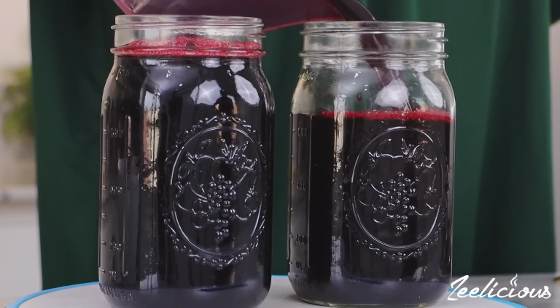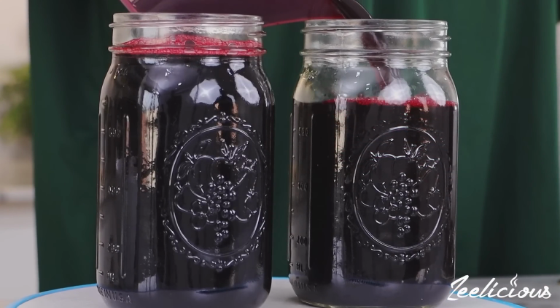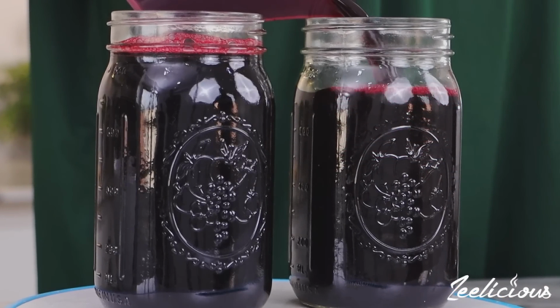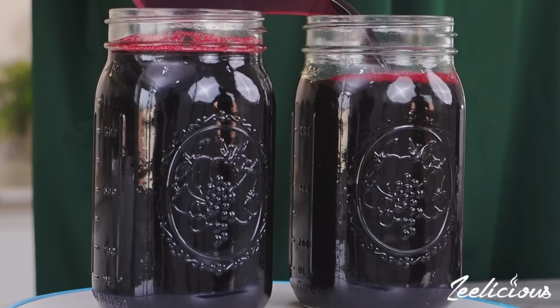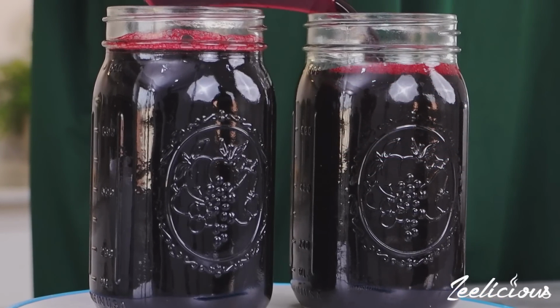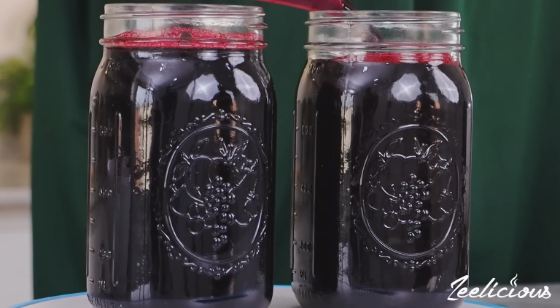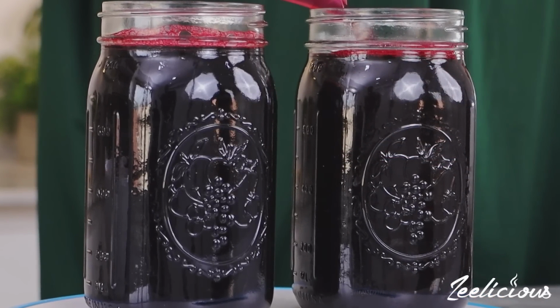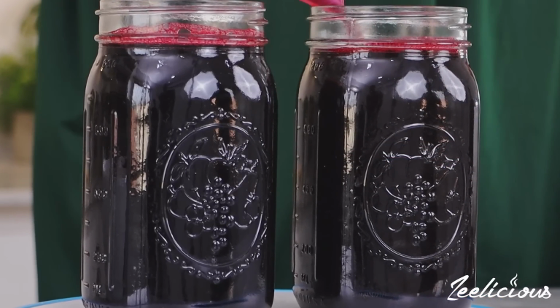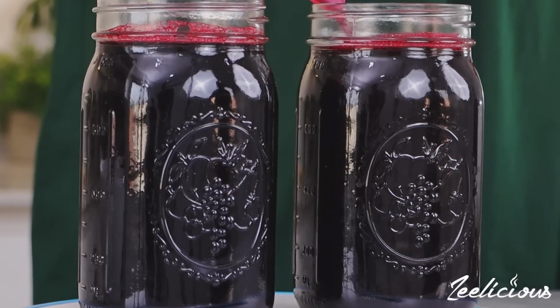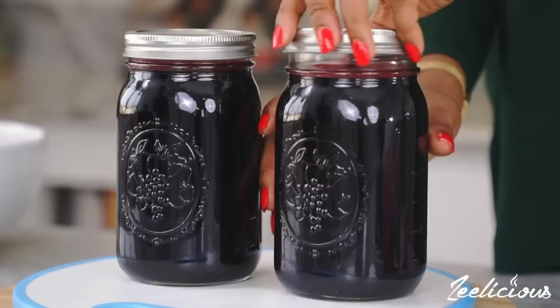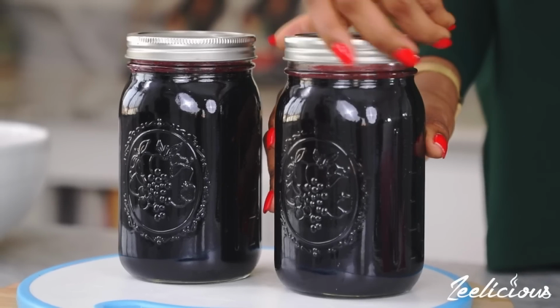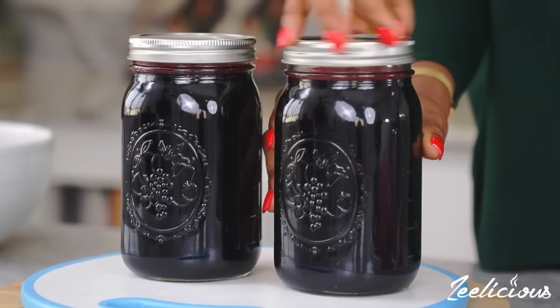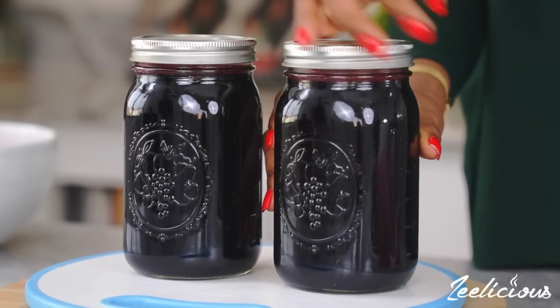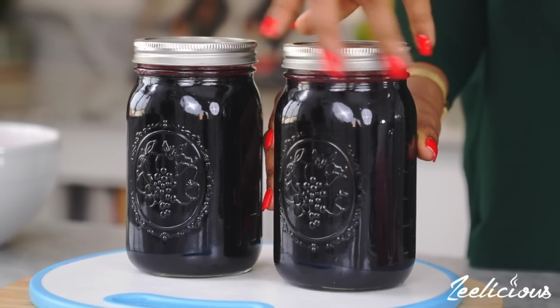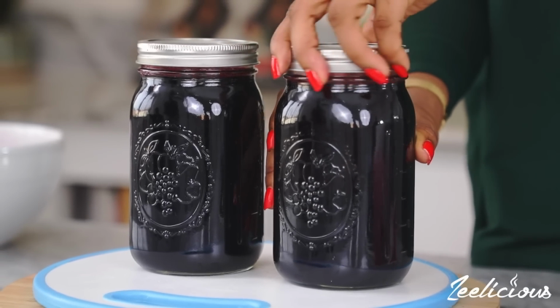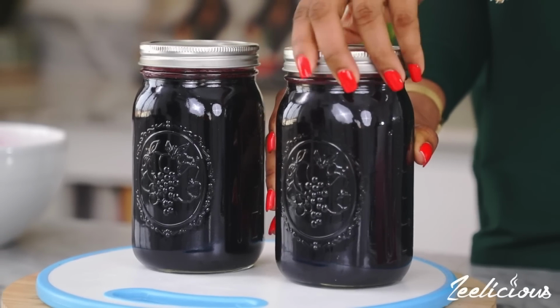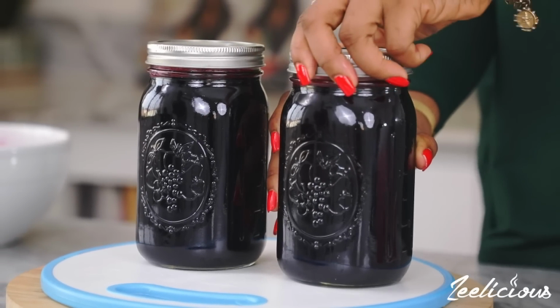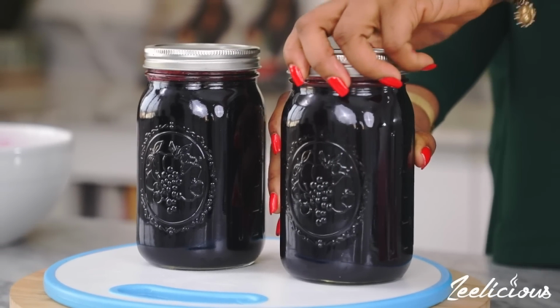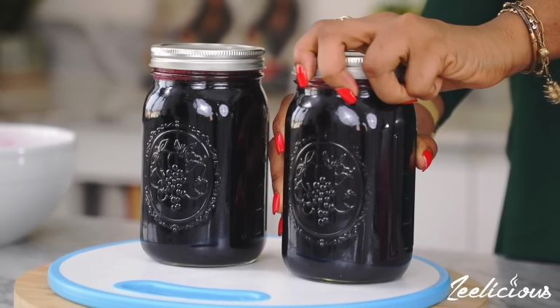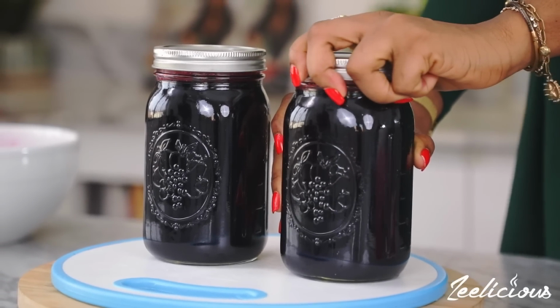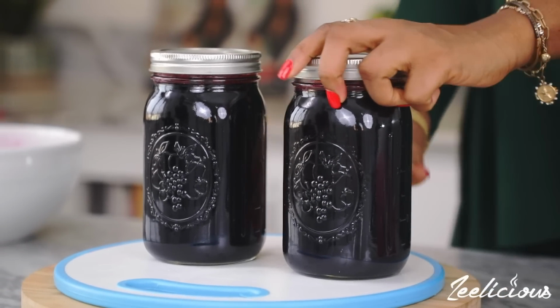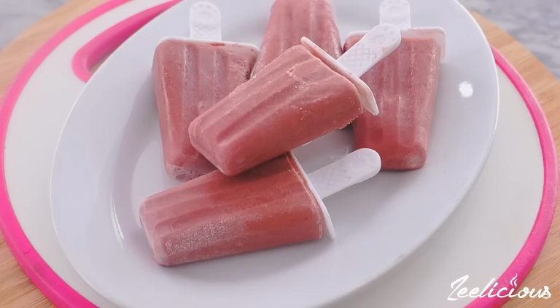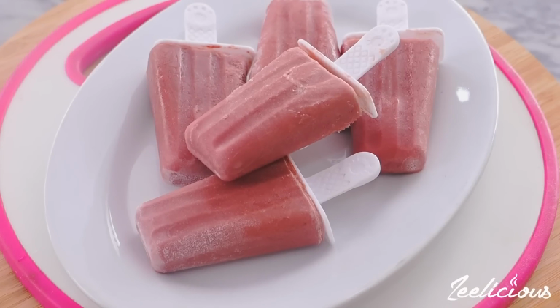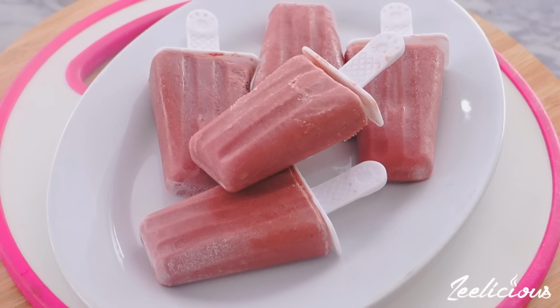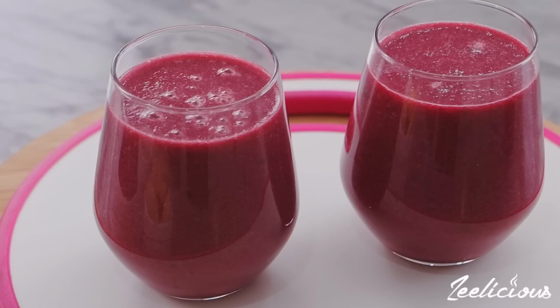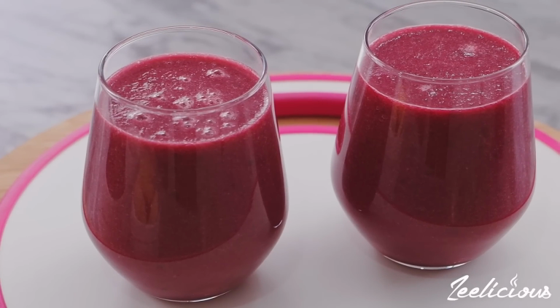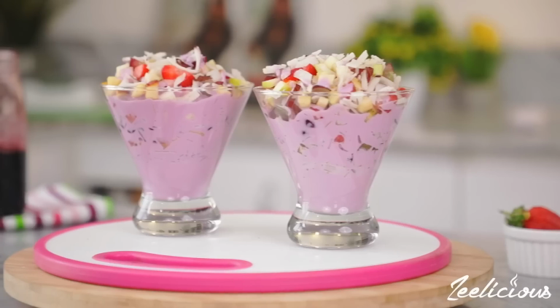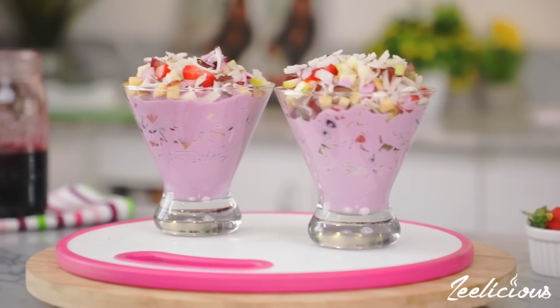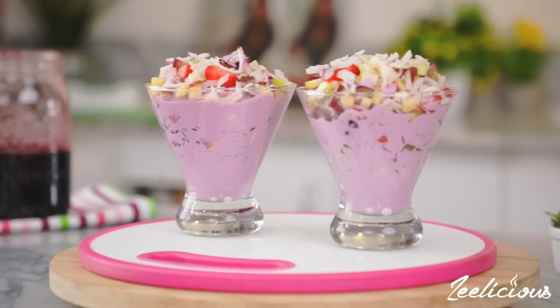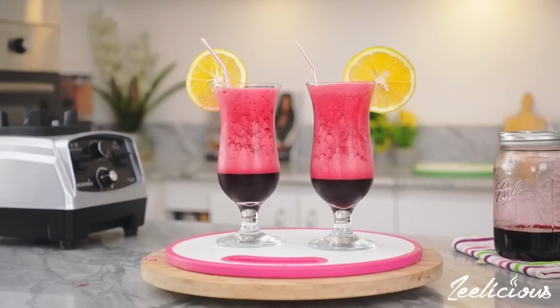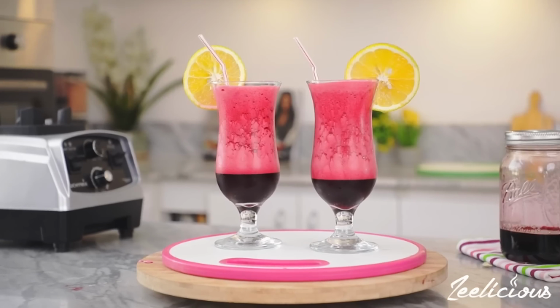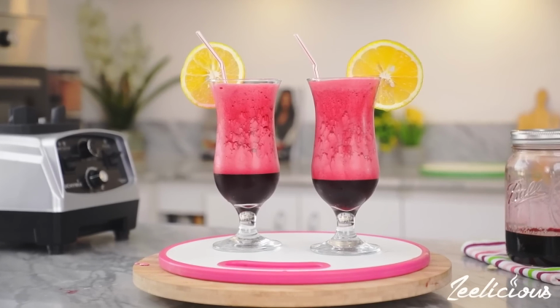This Valentine's Day season is the perfect time to put your zobo to good use to make some of these yummy treats. Let me show you how I make some of my favorite ones.